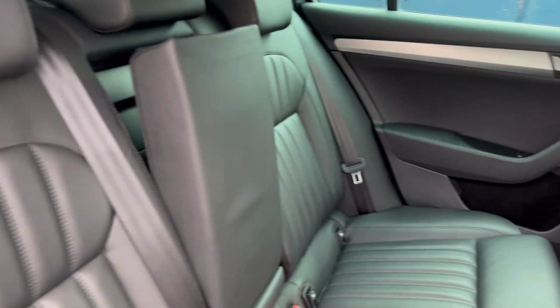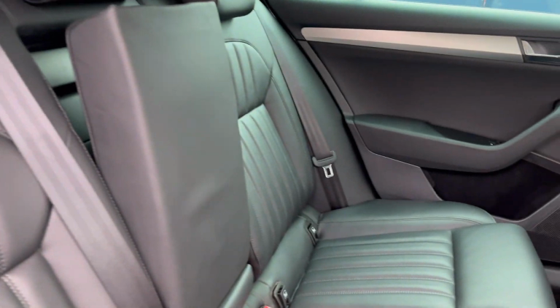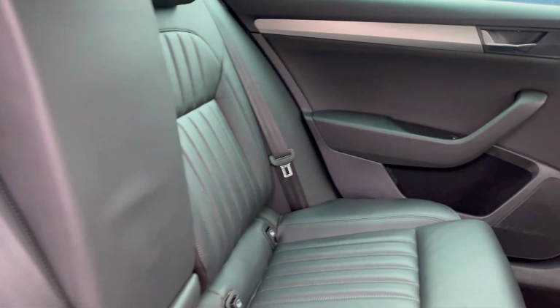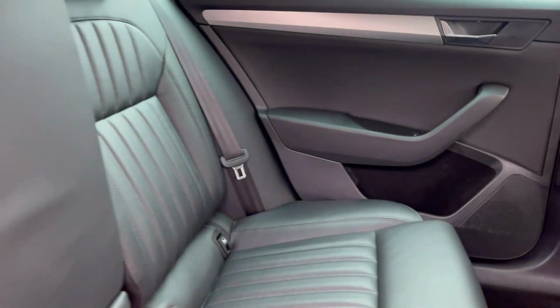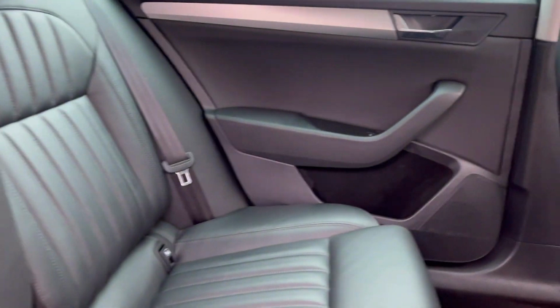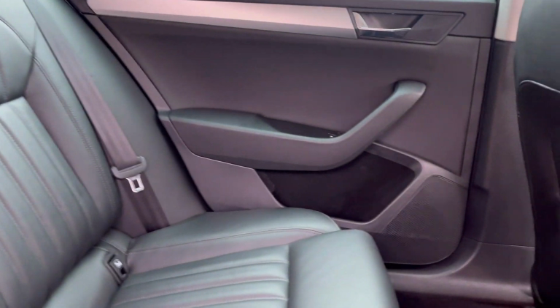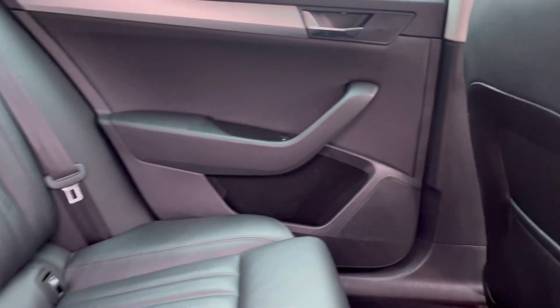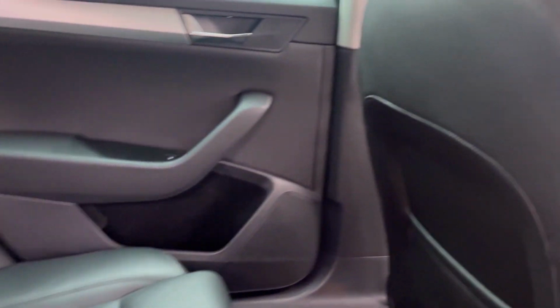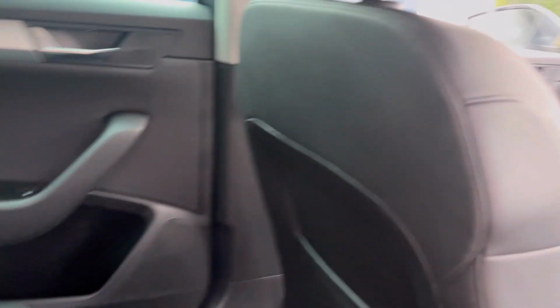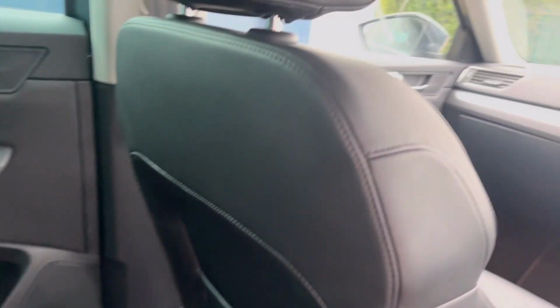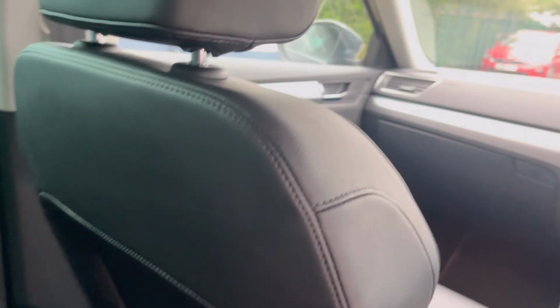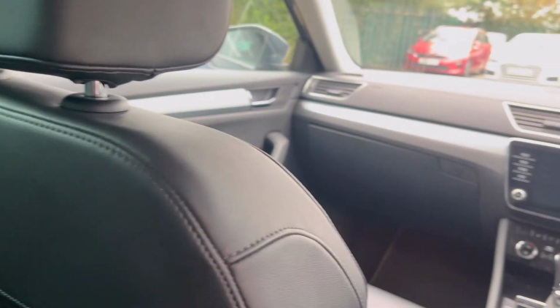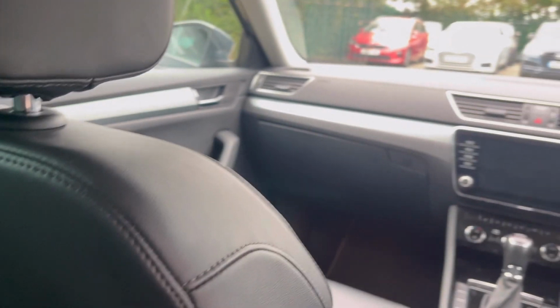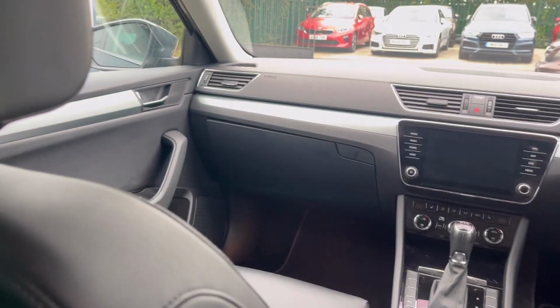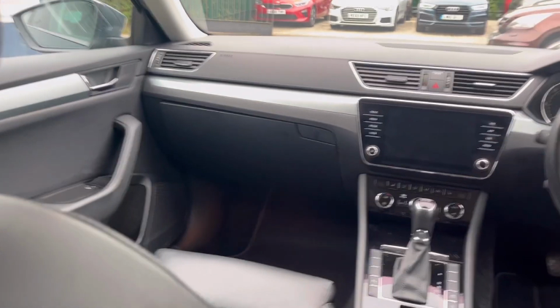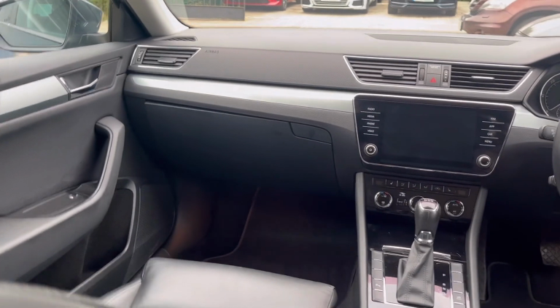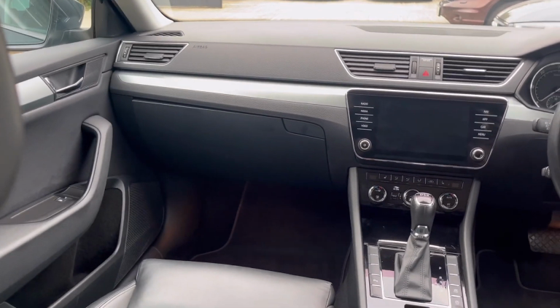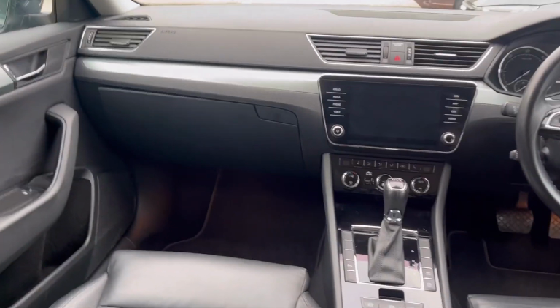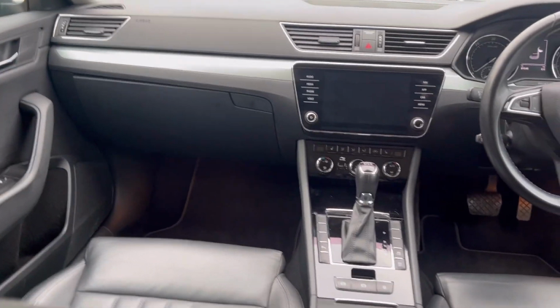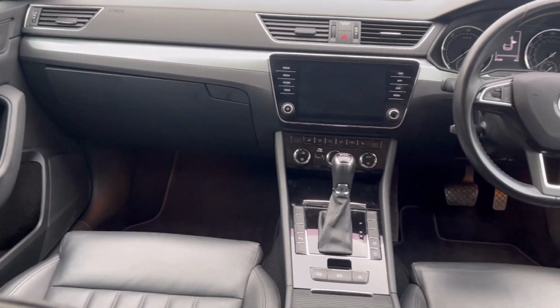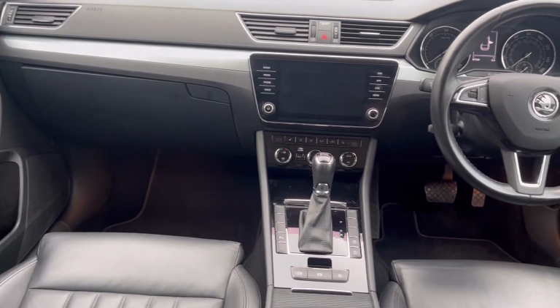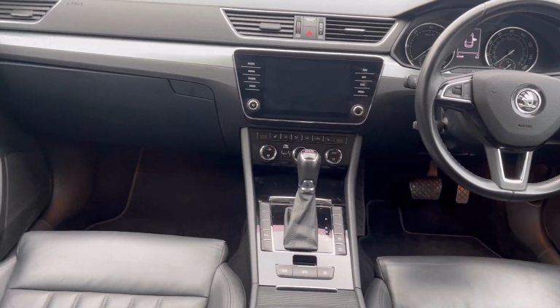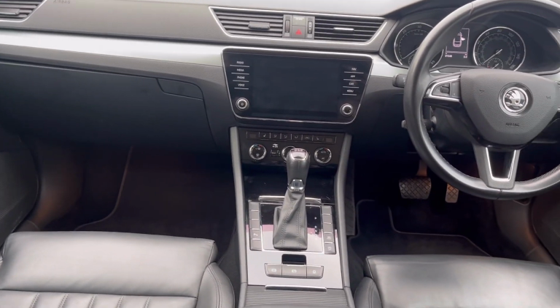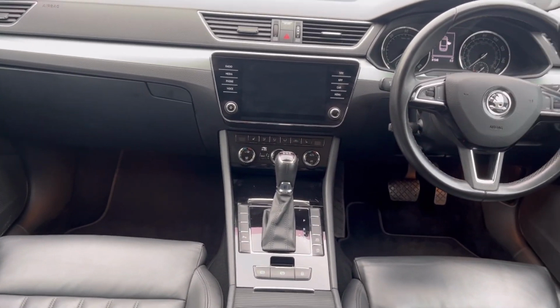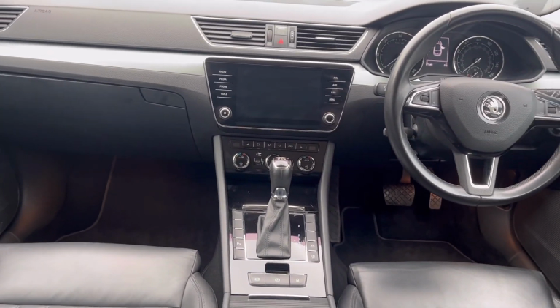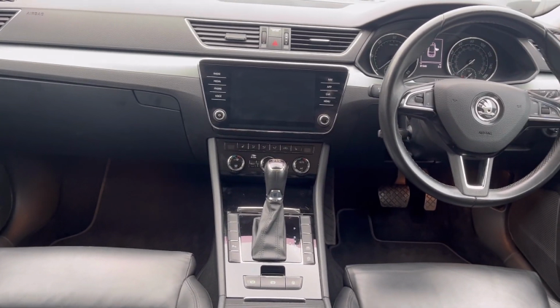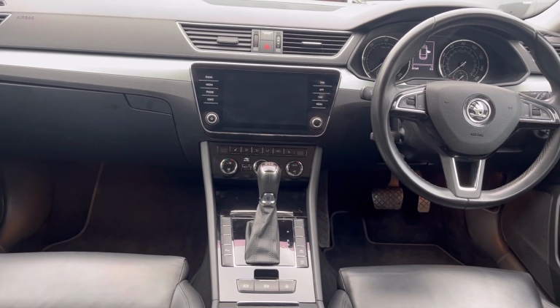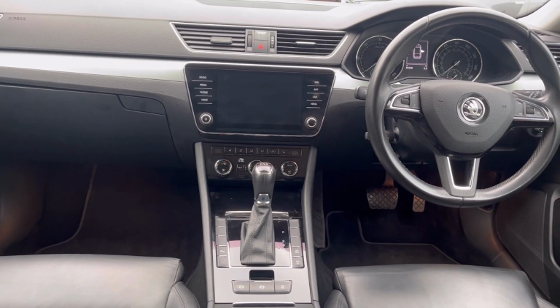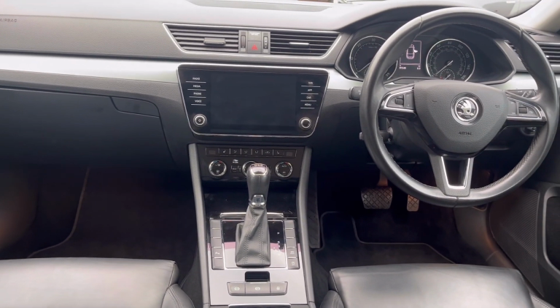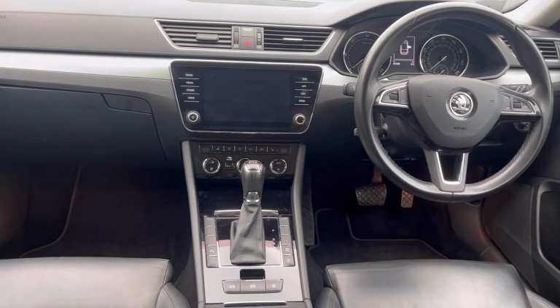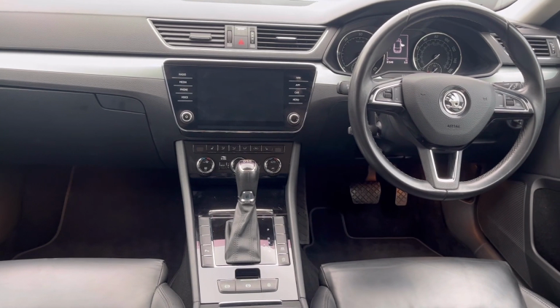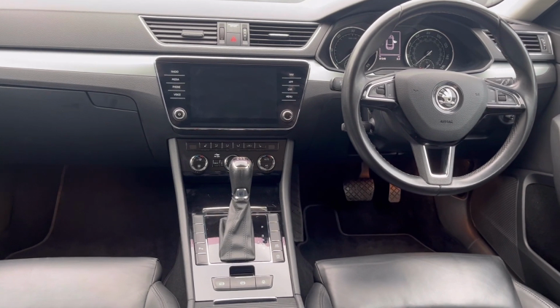ISOFIX location points to both outer rear seats. The front seats are both heated, and the driver's seat is electric, also with a memory function.